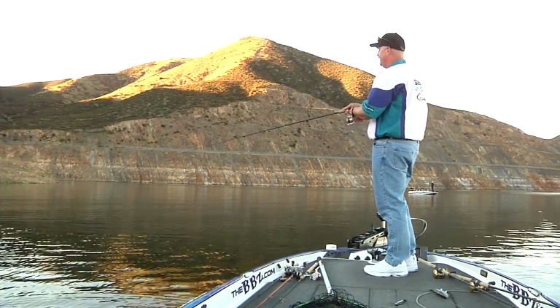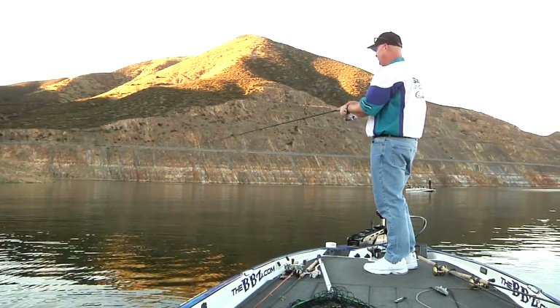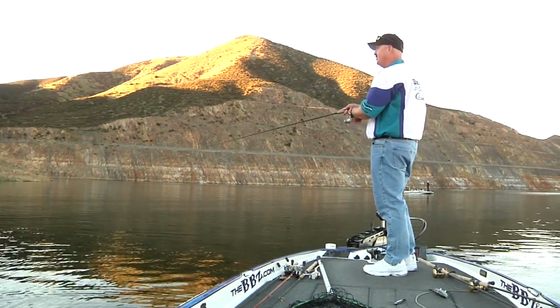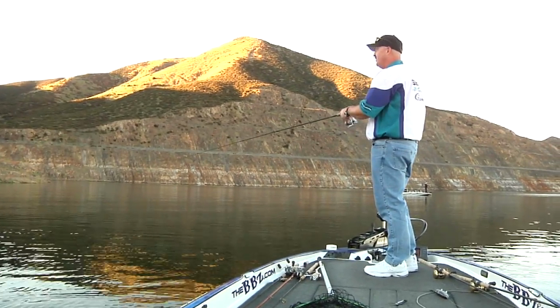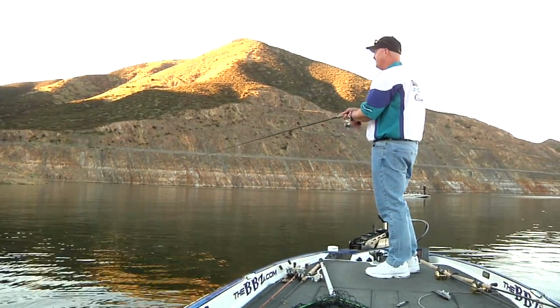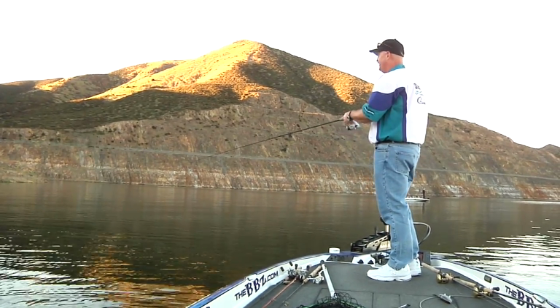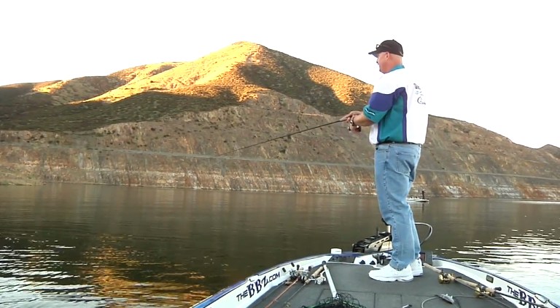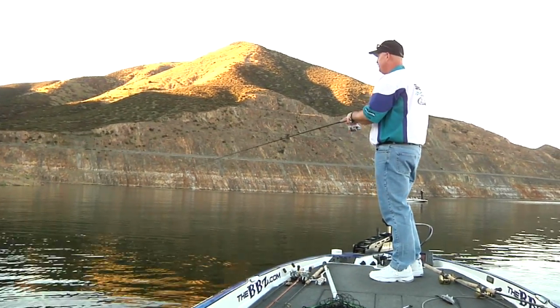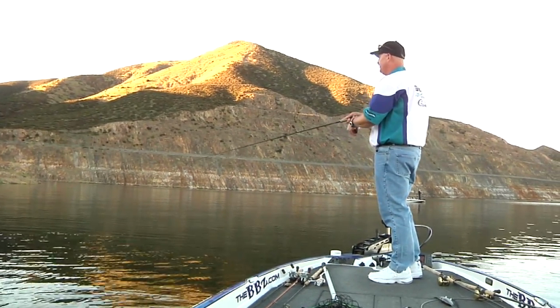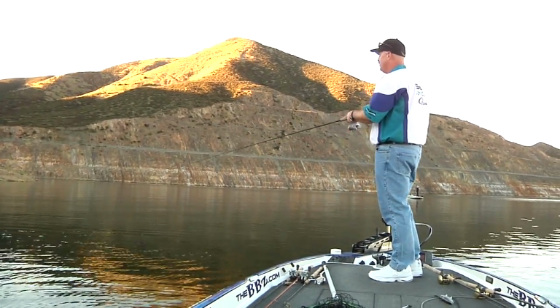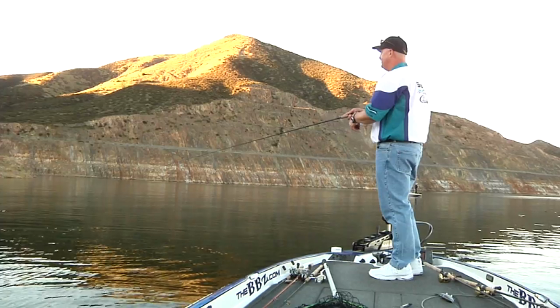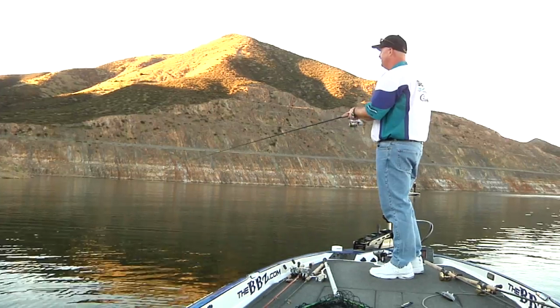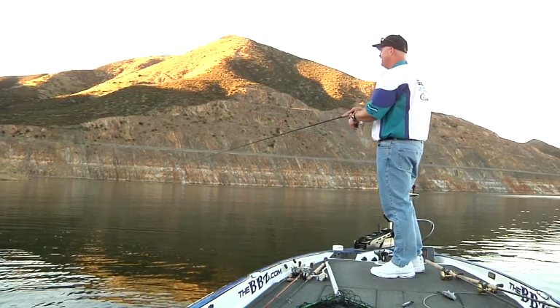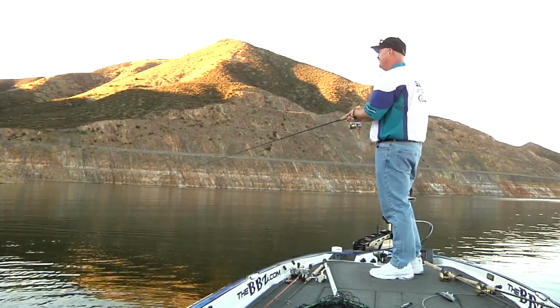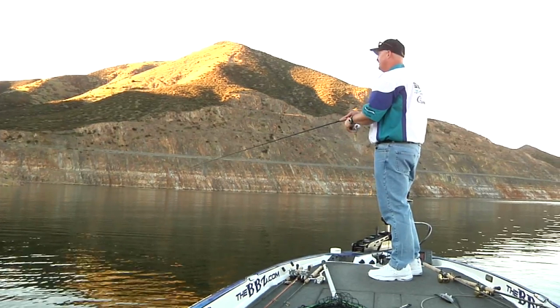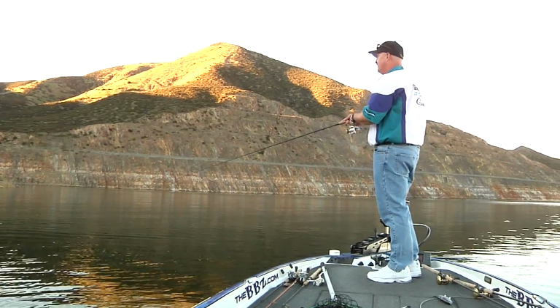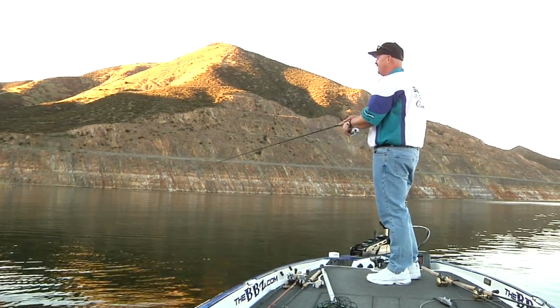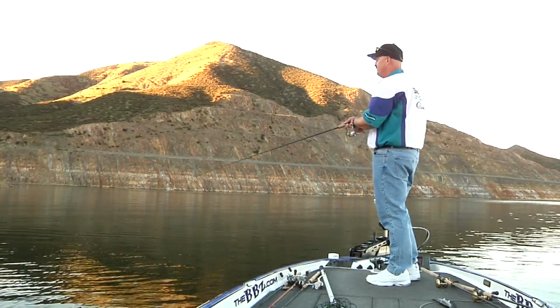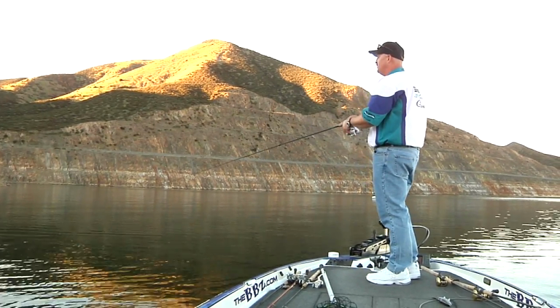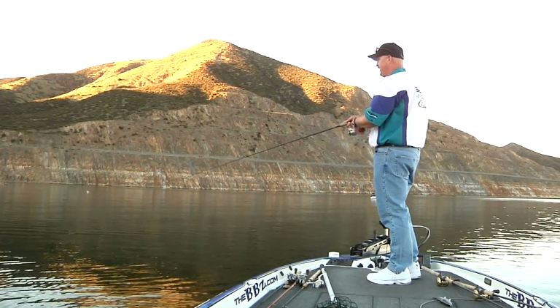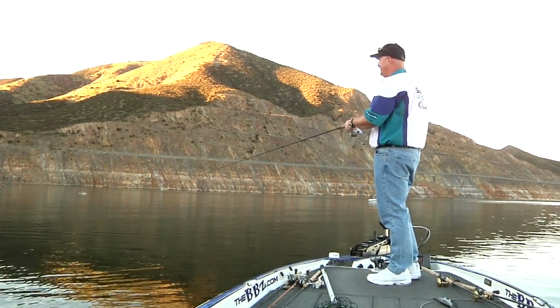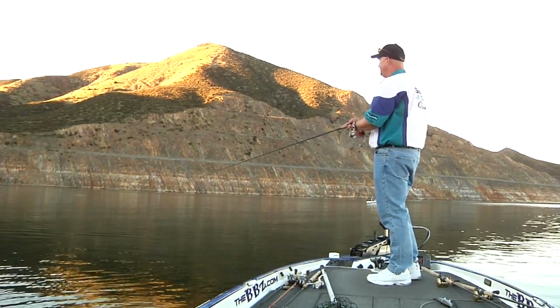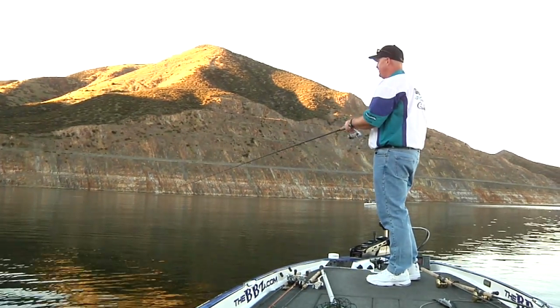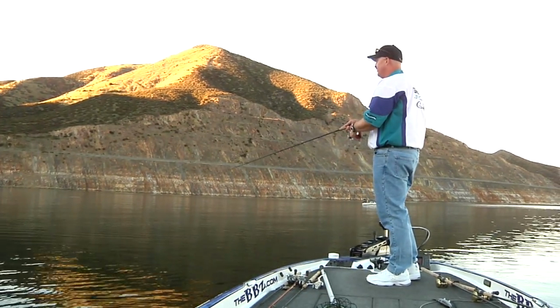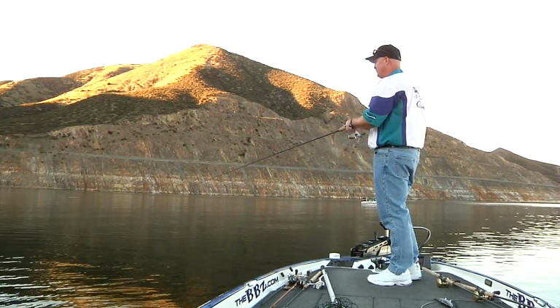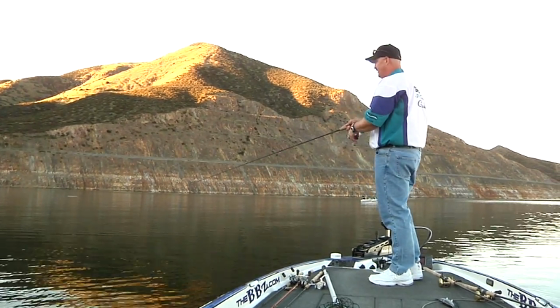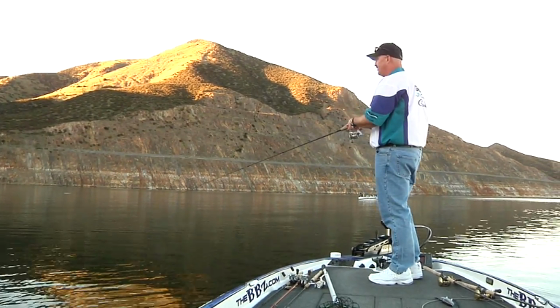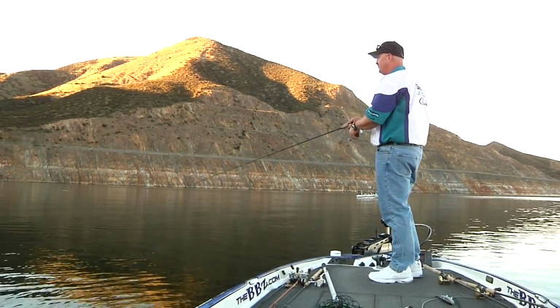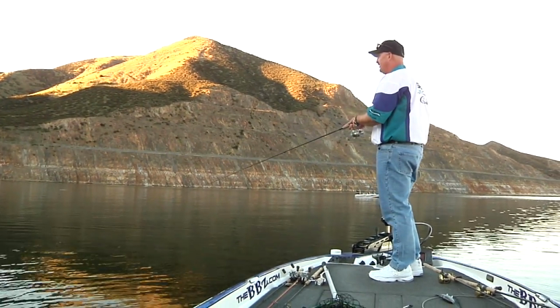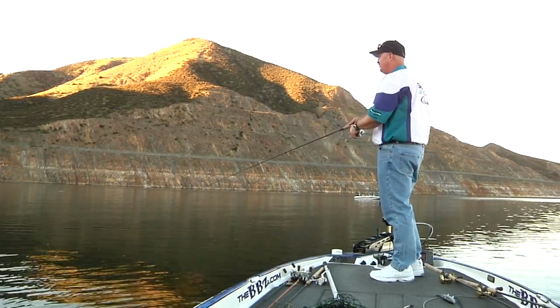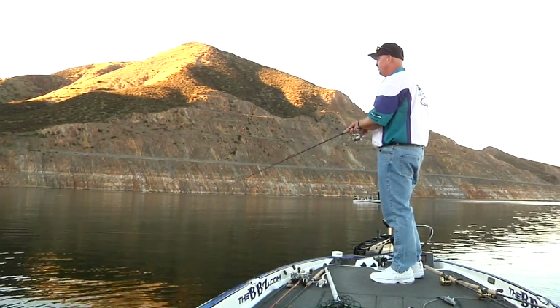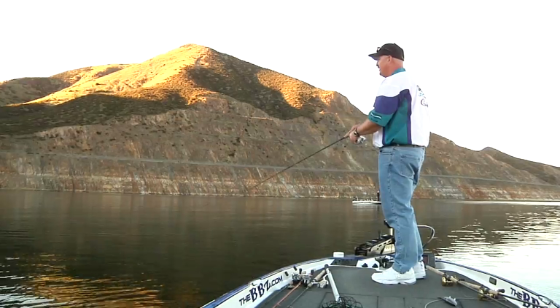That's why I built these small baits. Because if they're going to make a mistake and eat something that they're chewing on, they're going to chew that little 2.5.